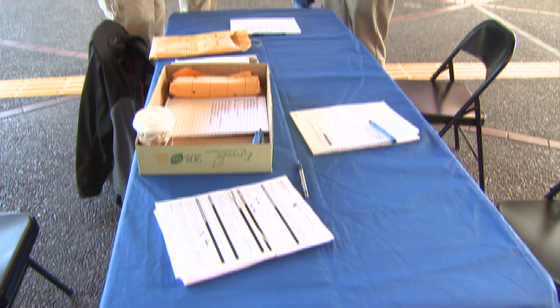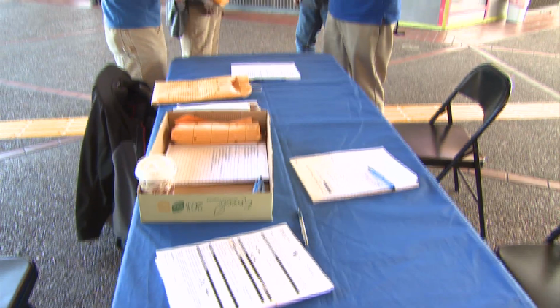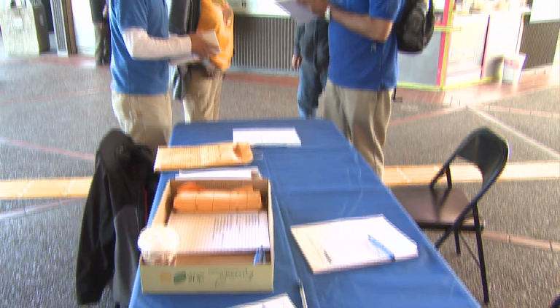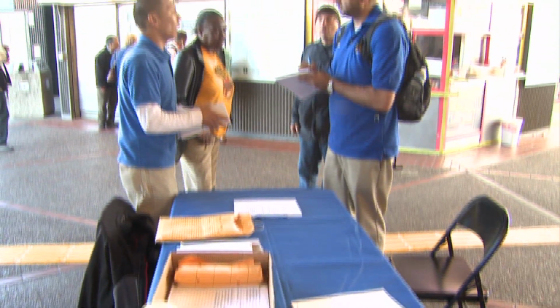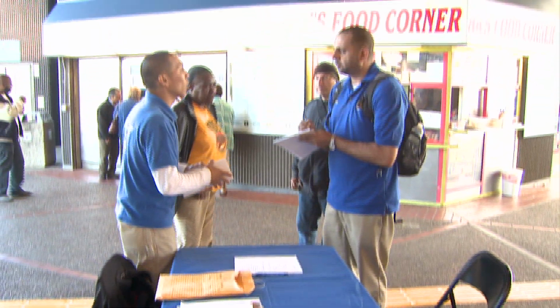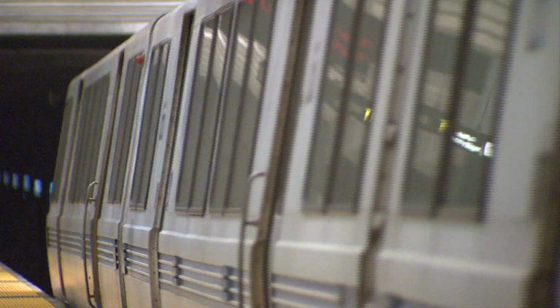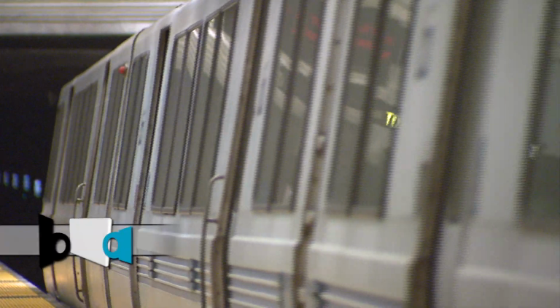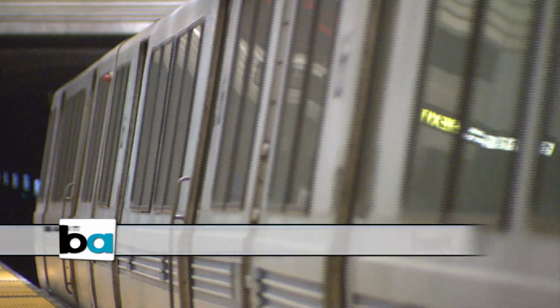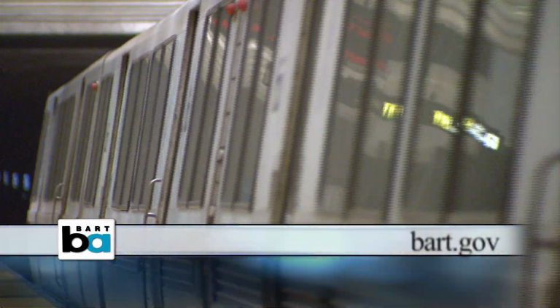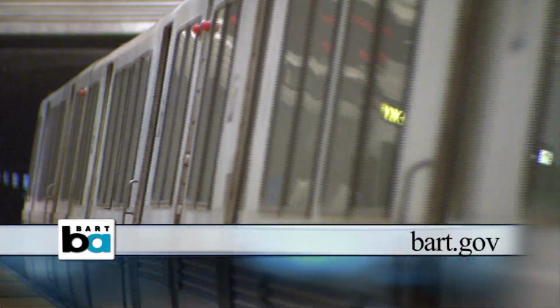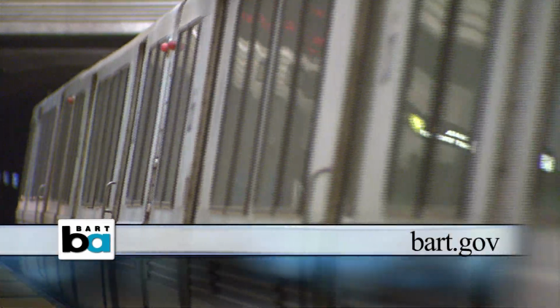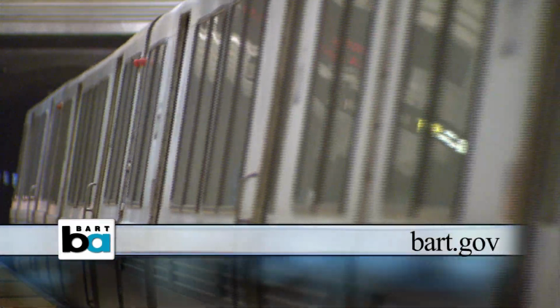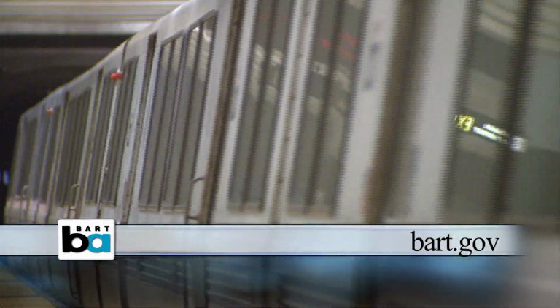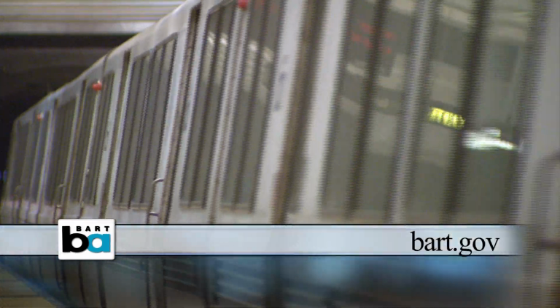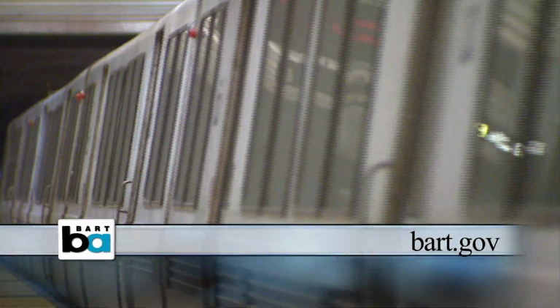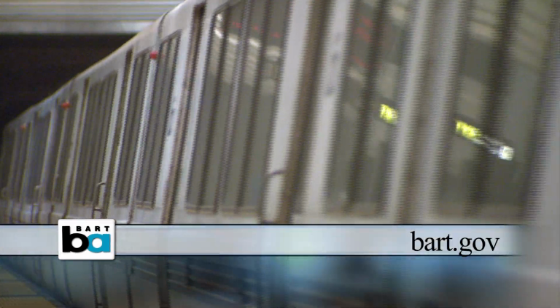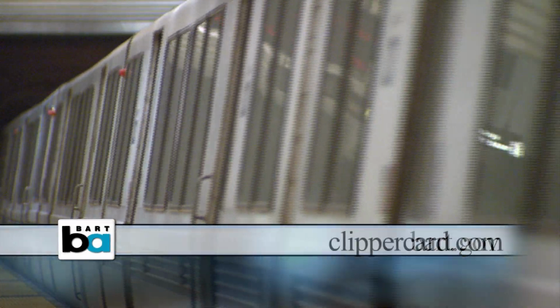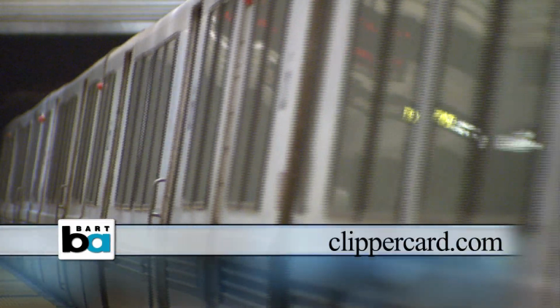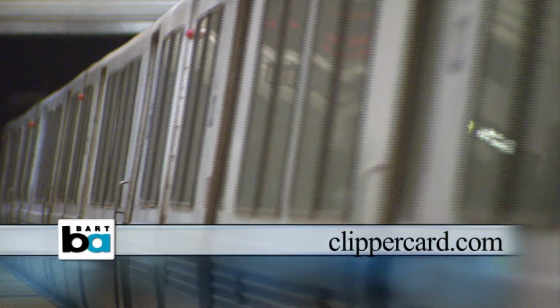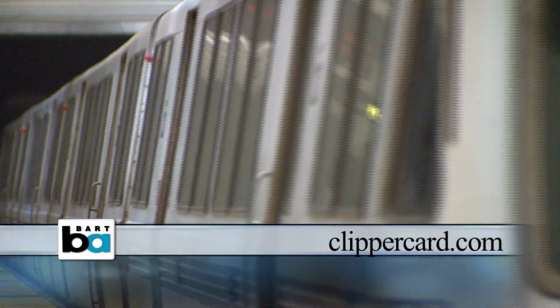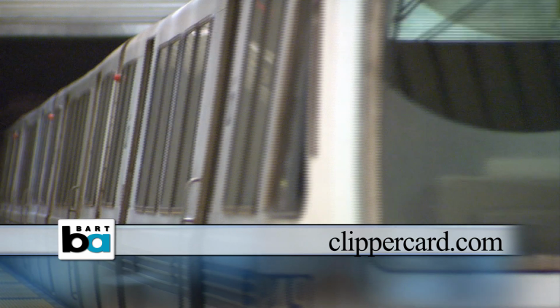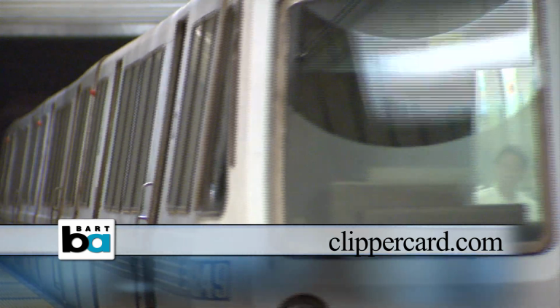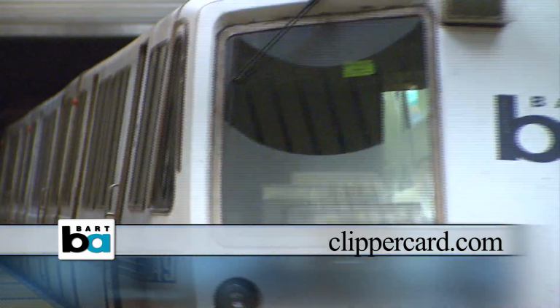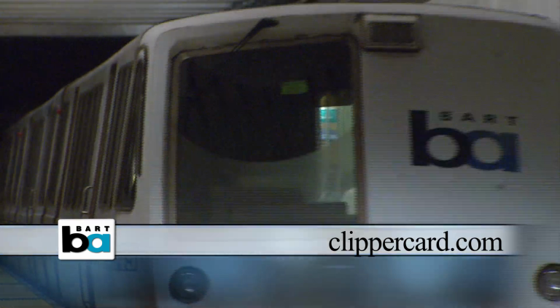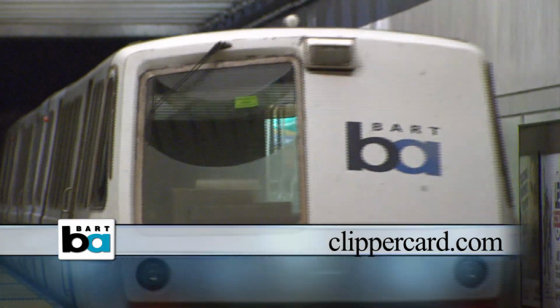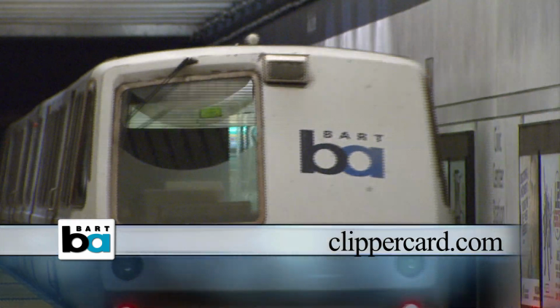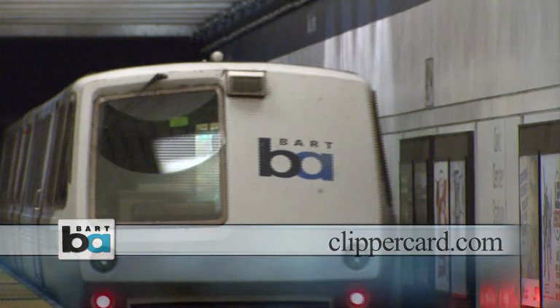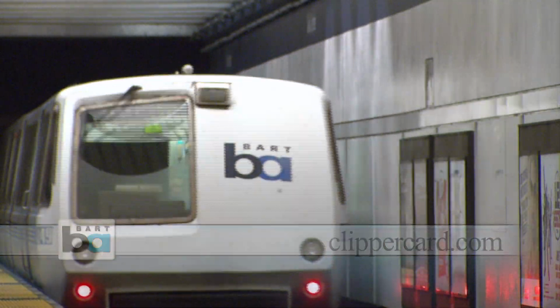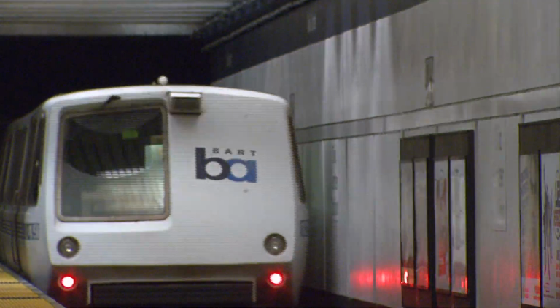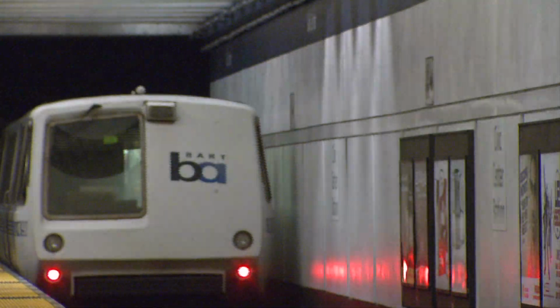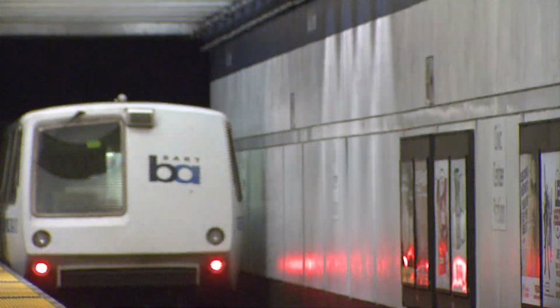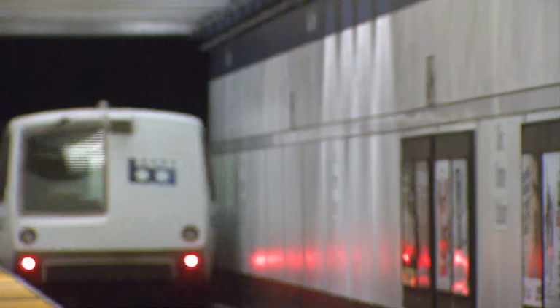To learn more and to get your free Clipper Card, please join us at one of our community events. Go to BART.gov to see the full schedule. You can also find full details of the Clipper program at ClipperCard.com. Cheryl Stalter, BART TV News.